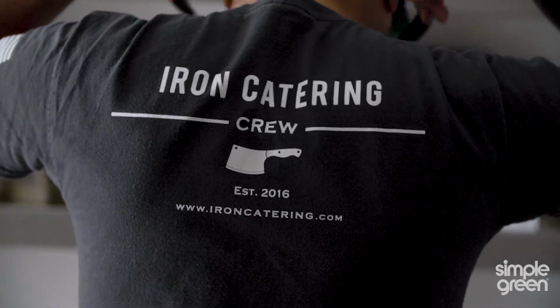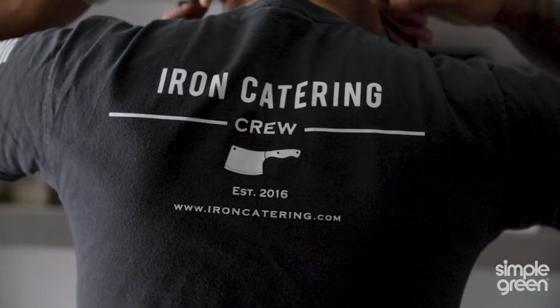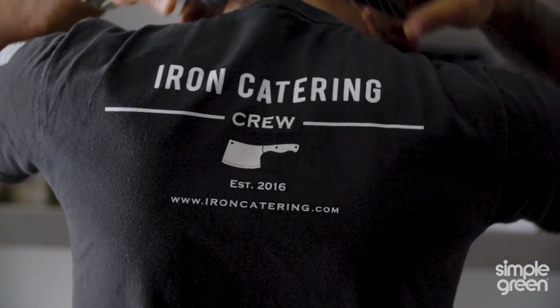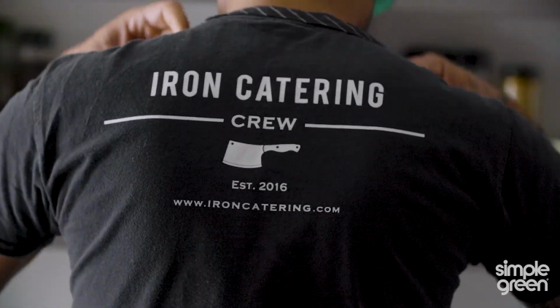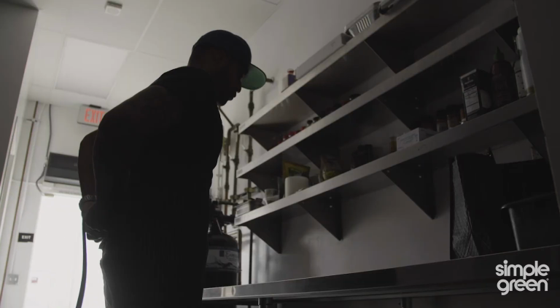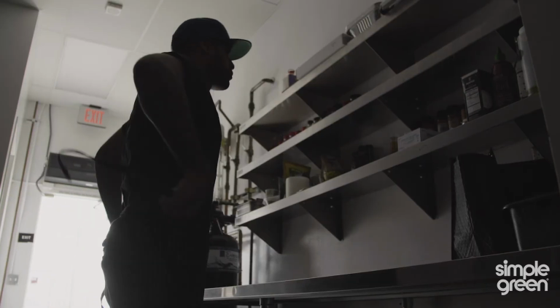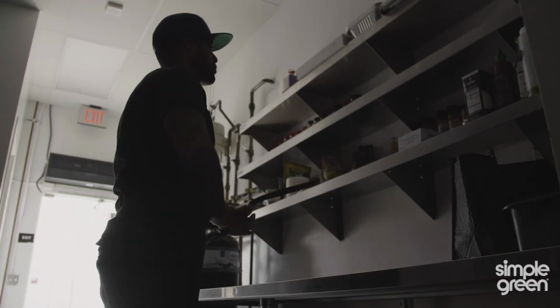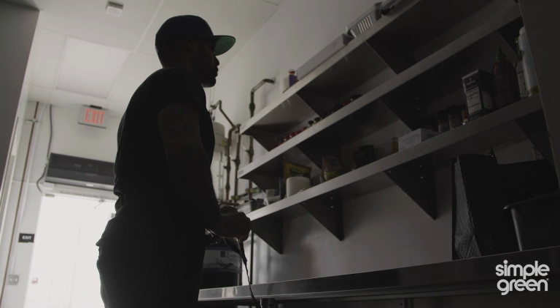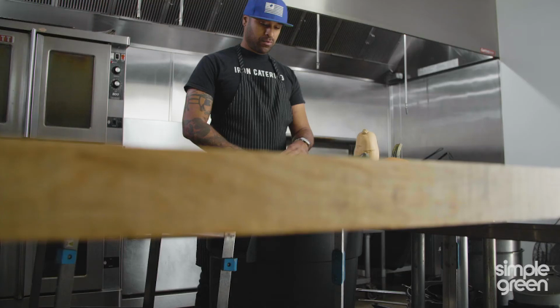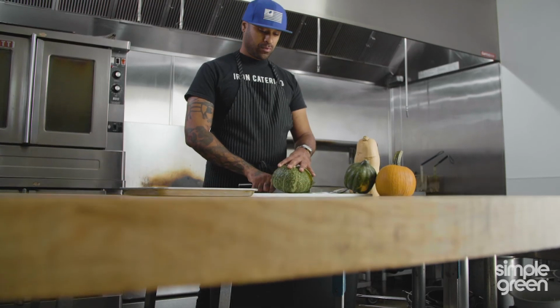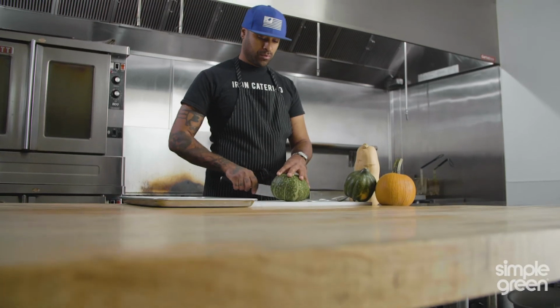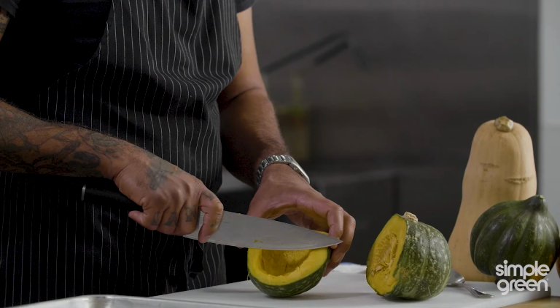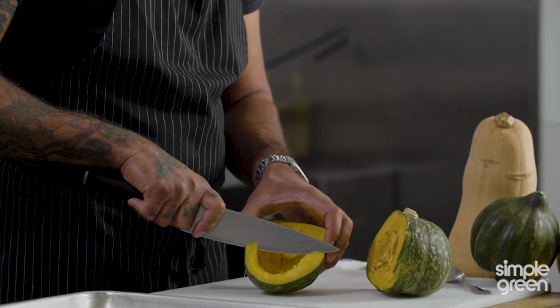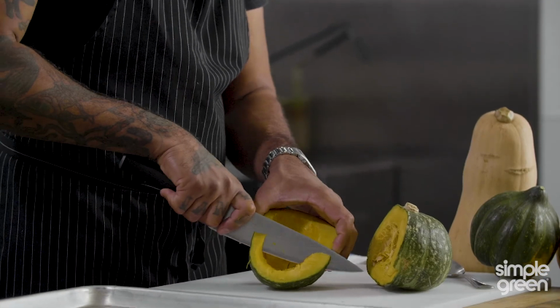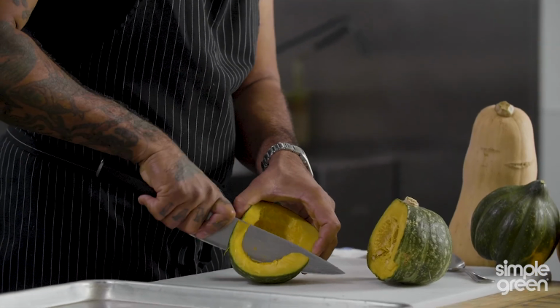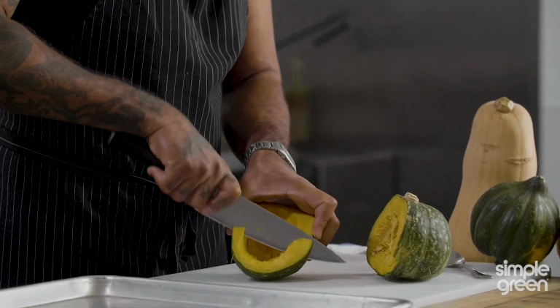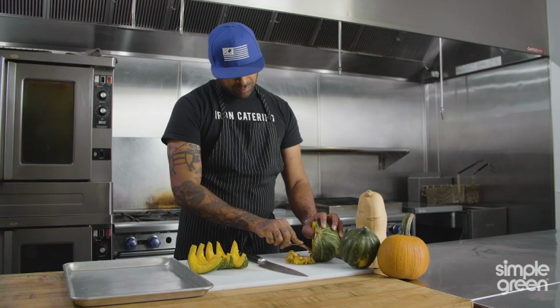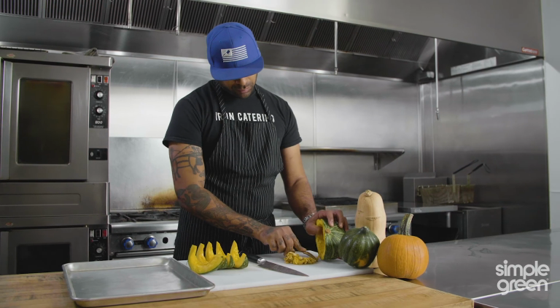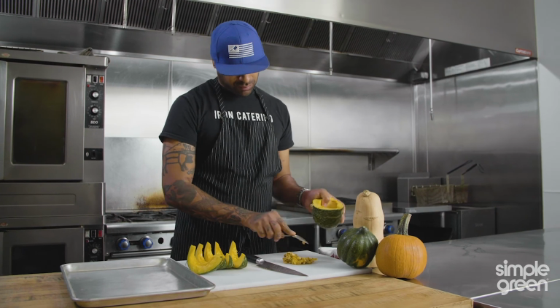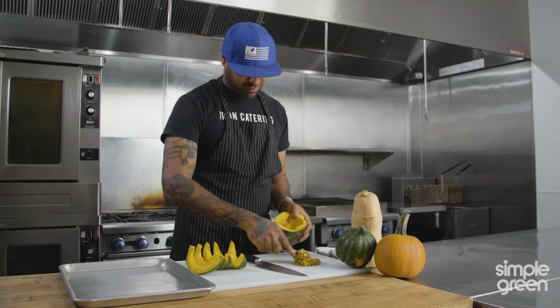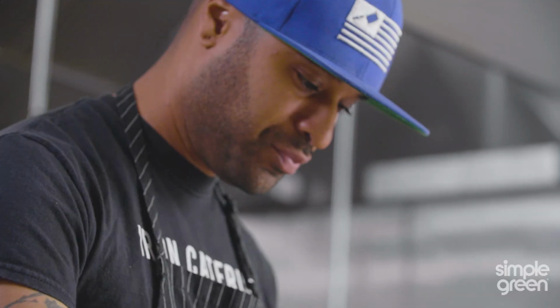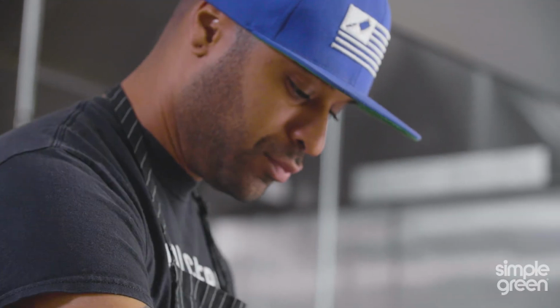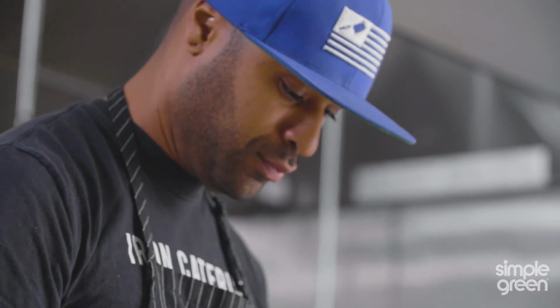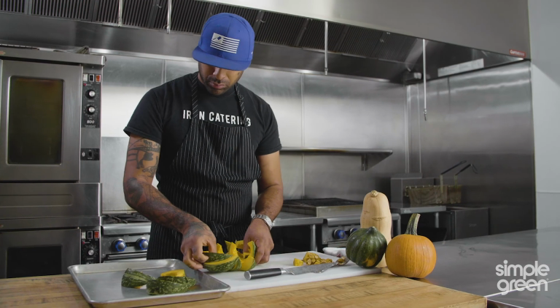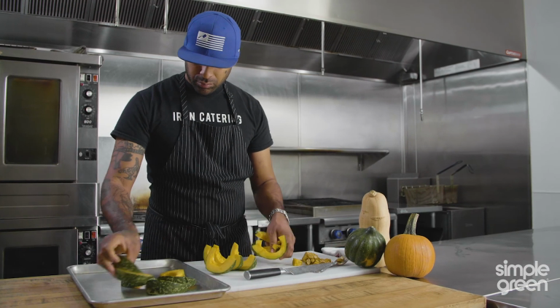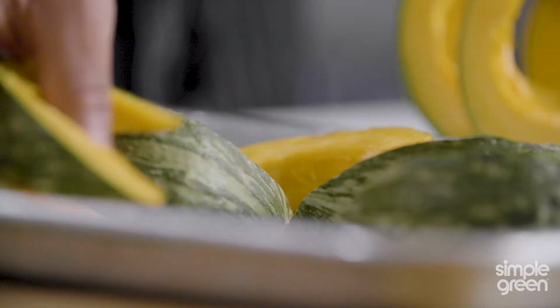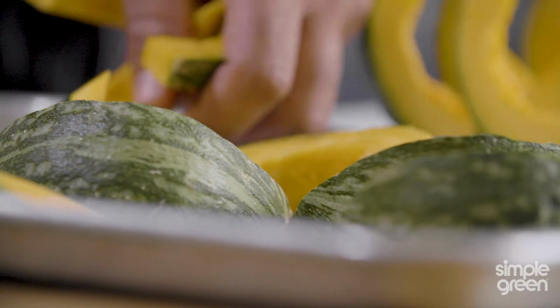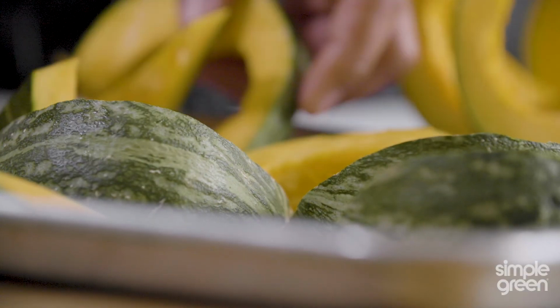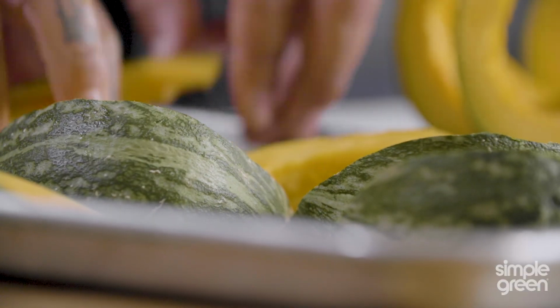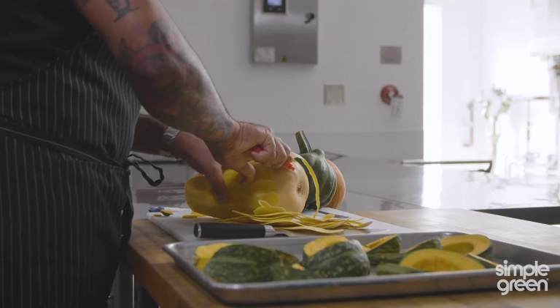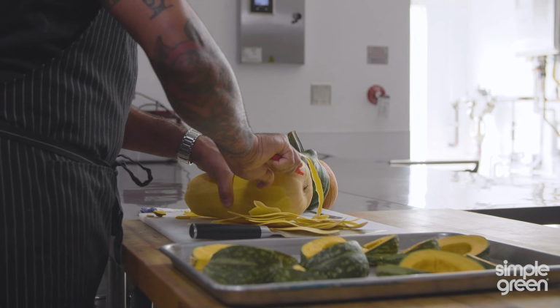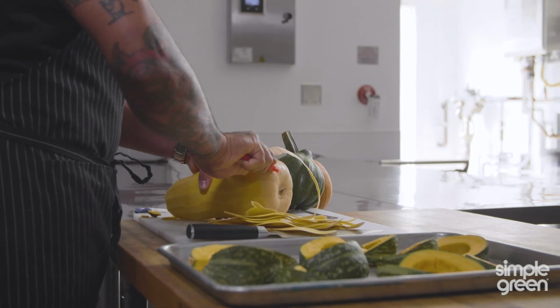Day-to-day, I either go shopping or receive product, or if I'm doing a personal chef event, I will come in and start prepping and going over the menu. Our commercial kitchen is sort of where we do everything — it's sort of the center of our catering operations.